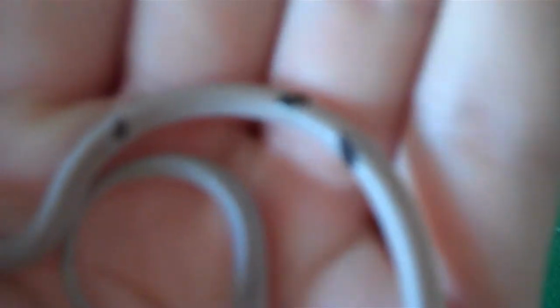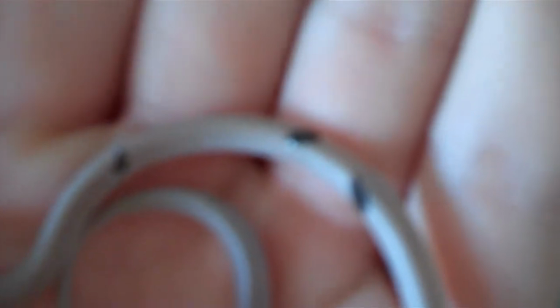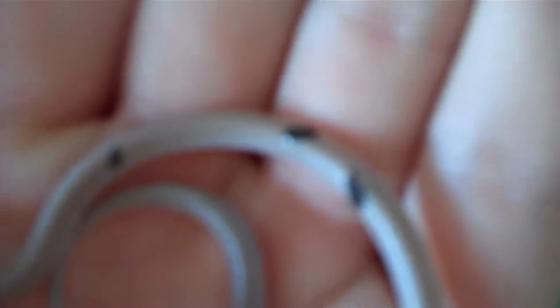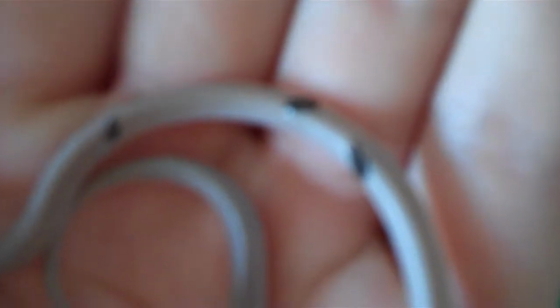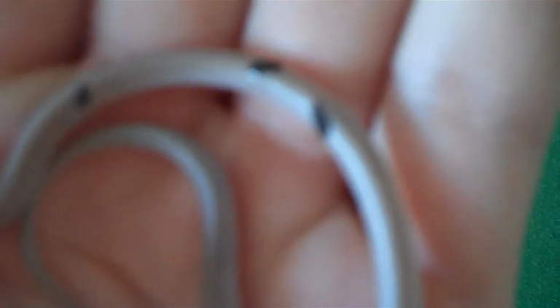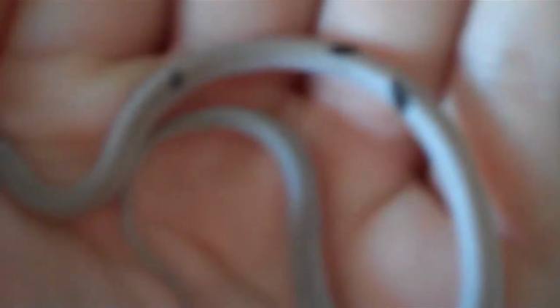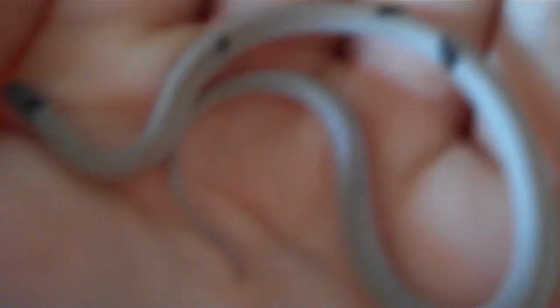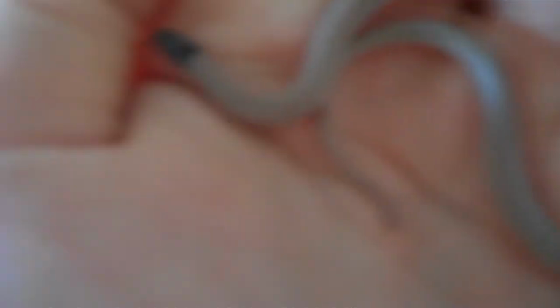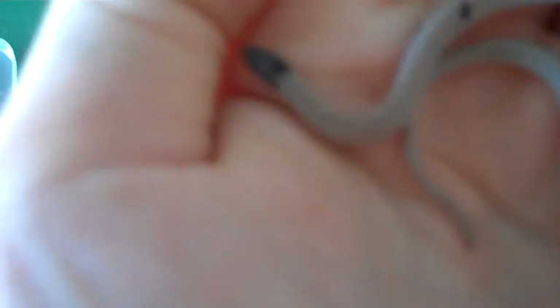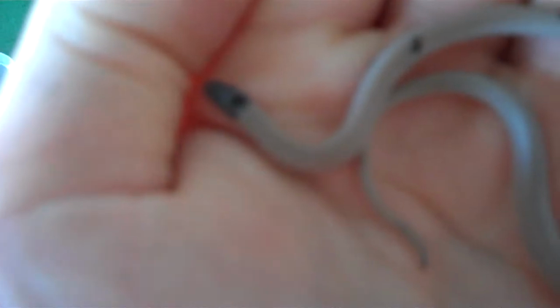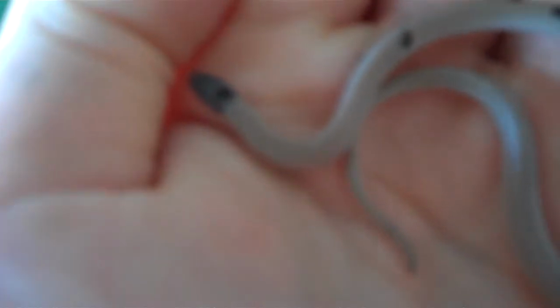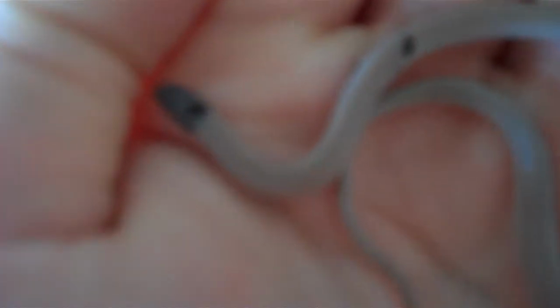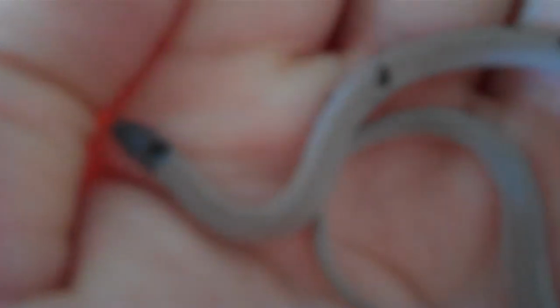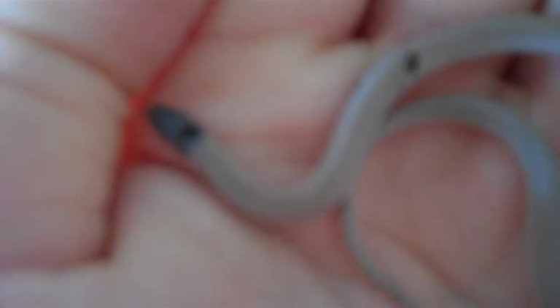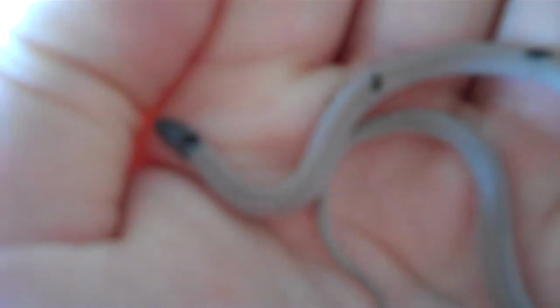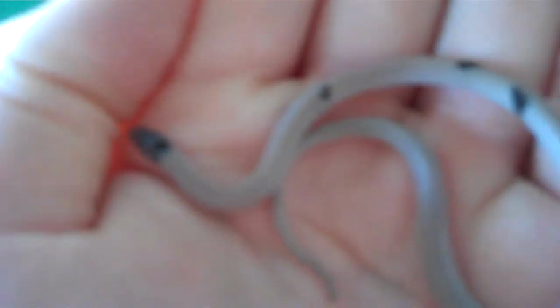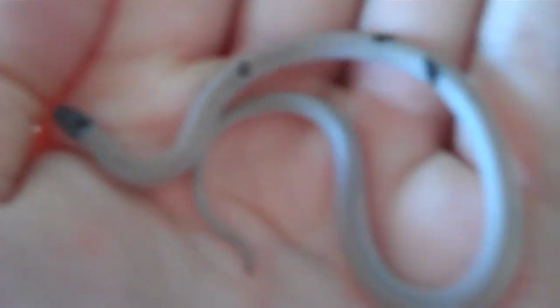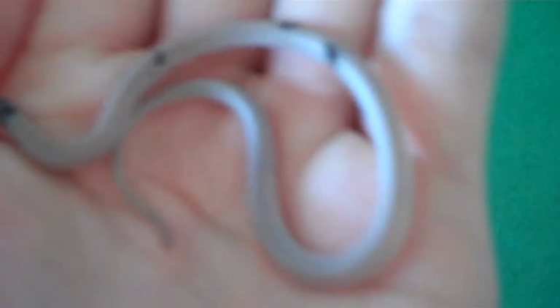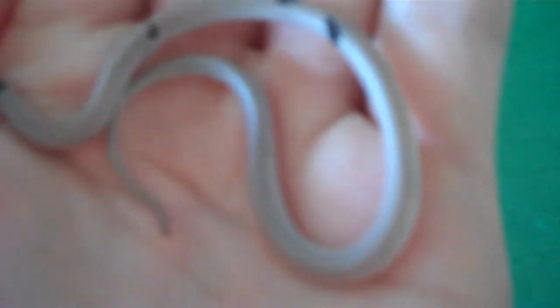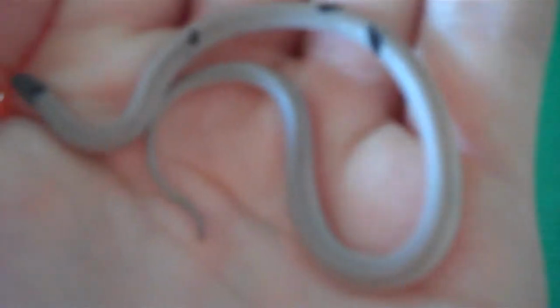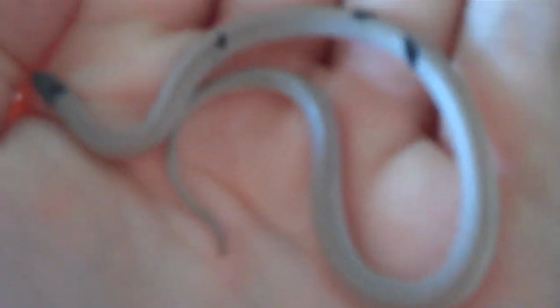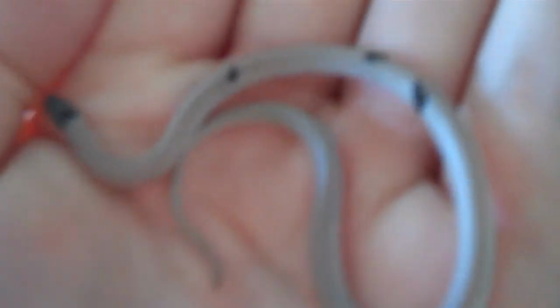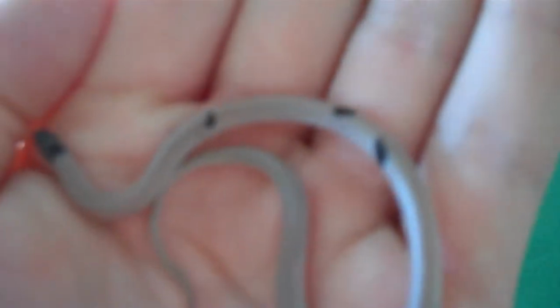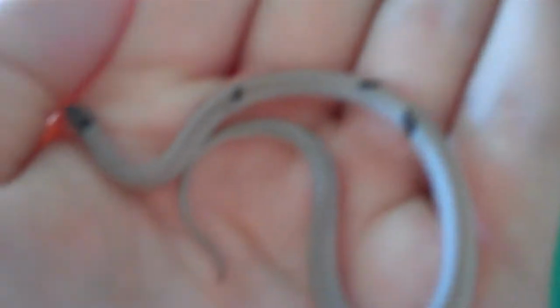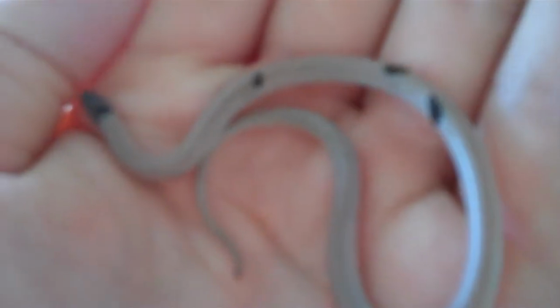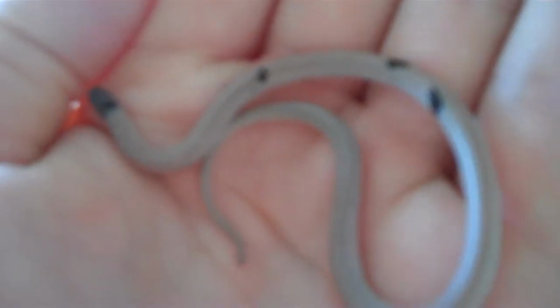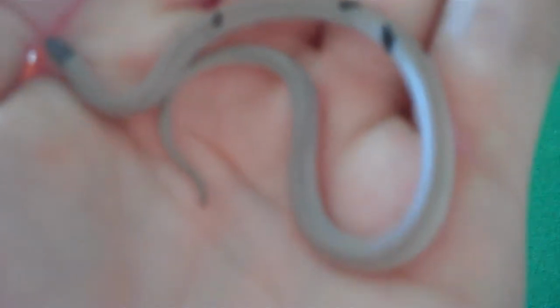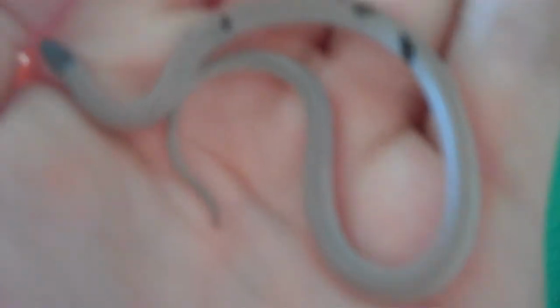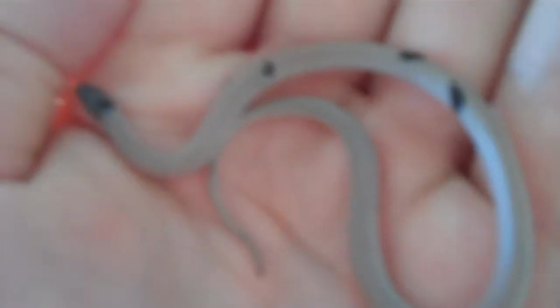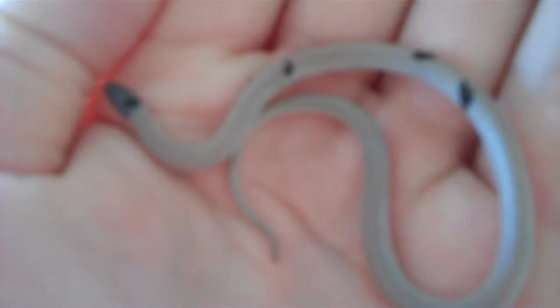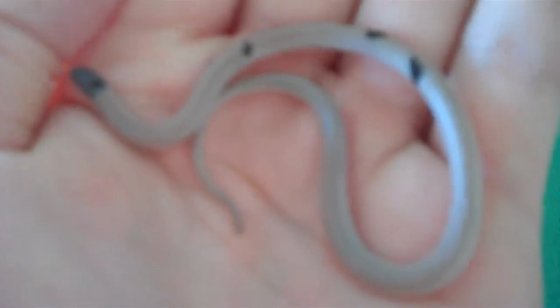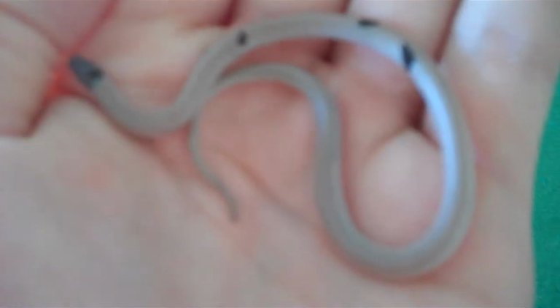It's got a nice weird pattern on him. He looks like he's about to shed — his head's really cloudy.